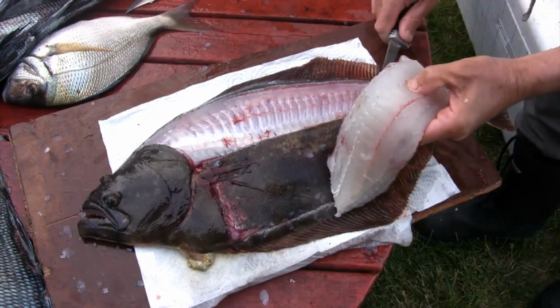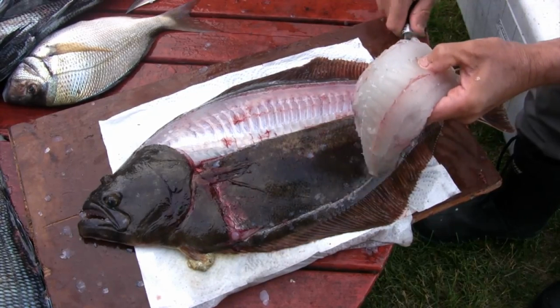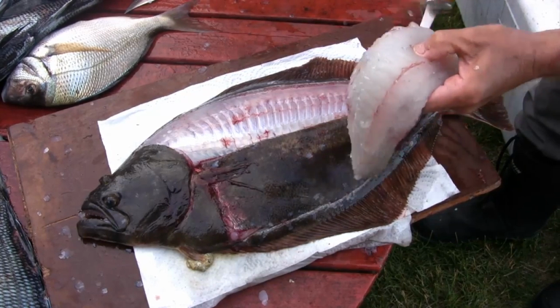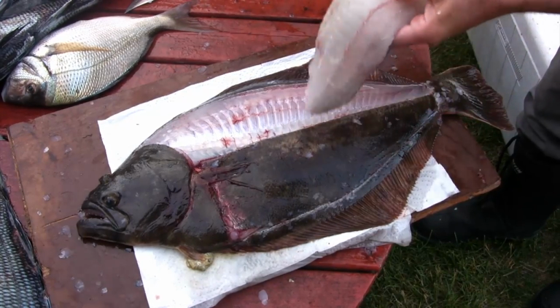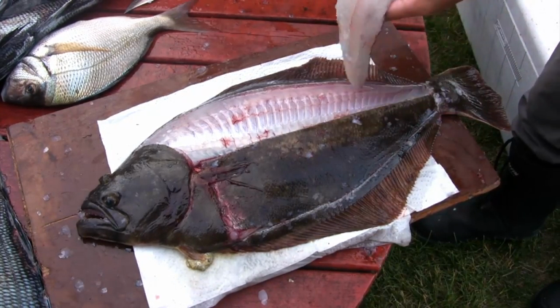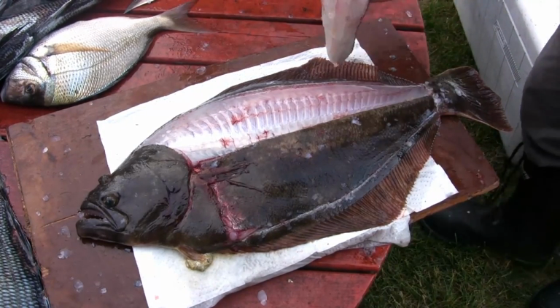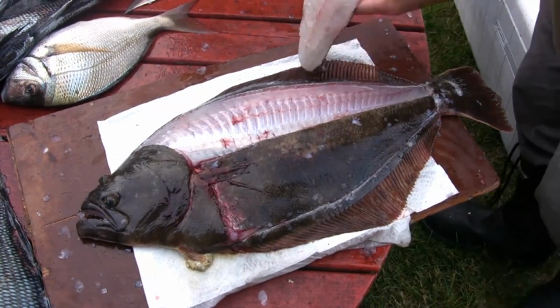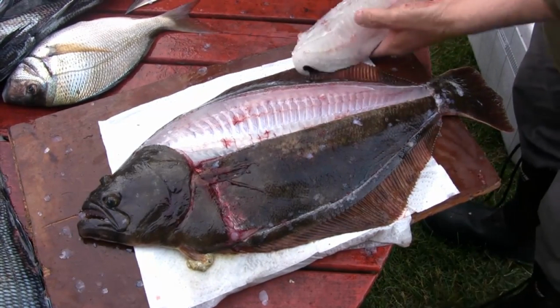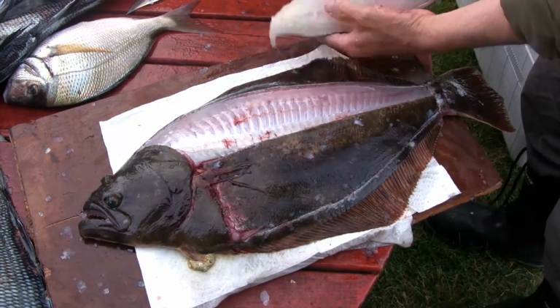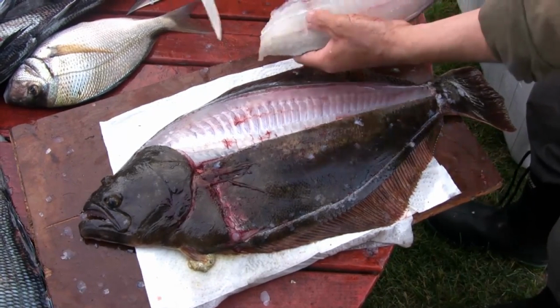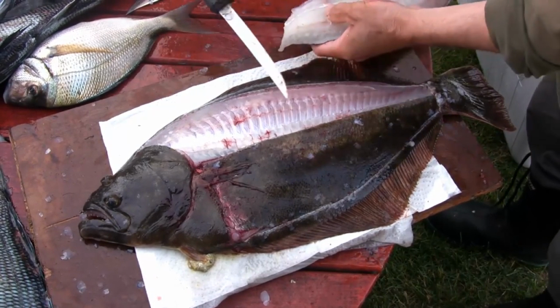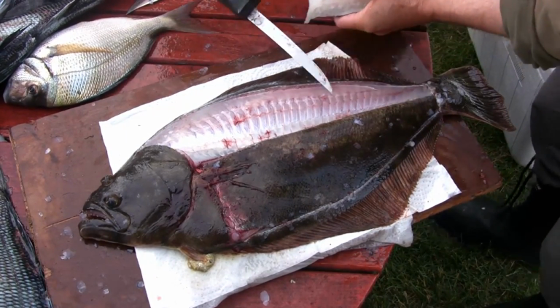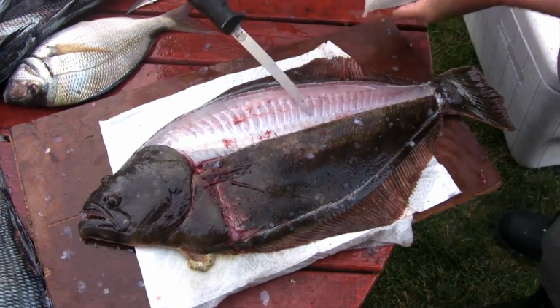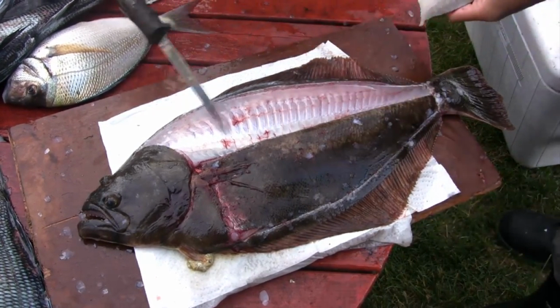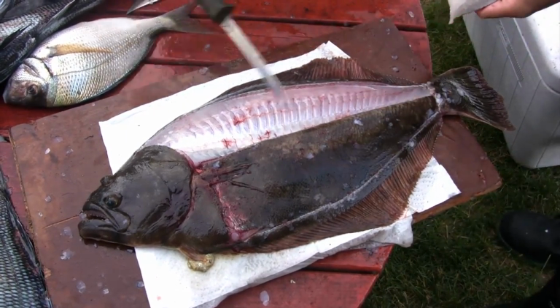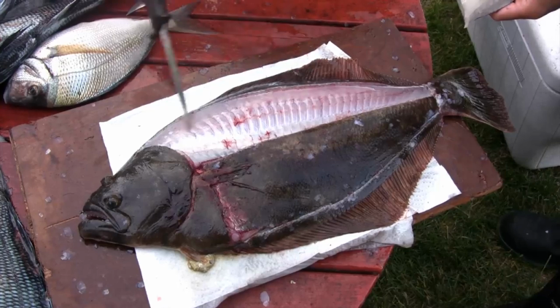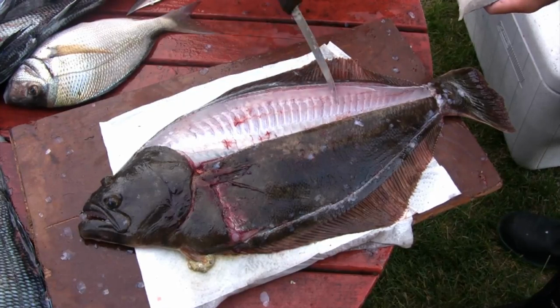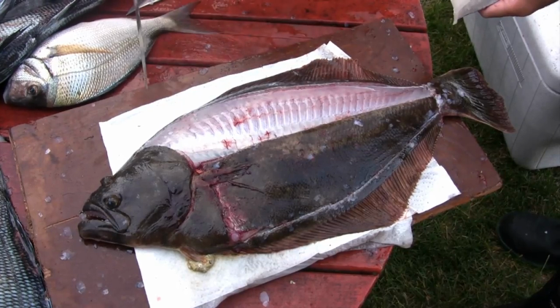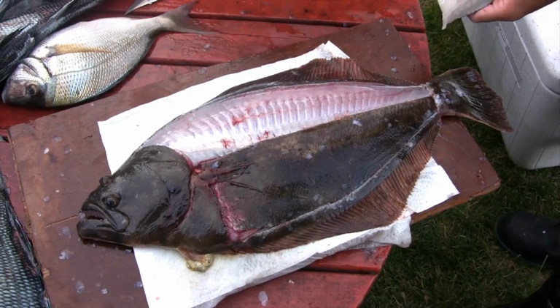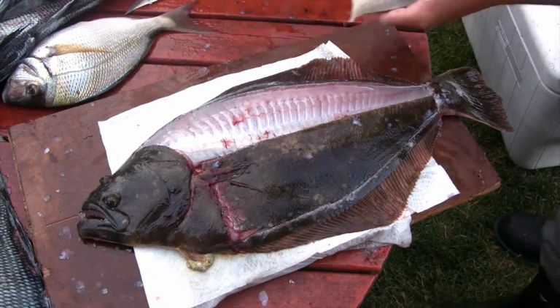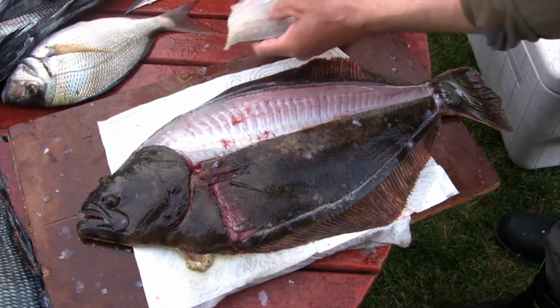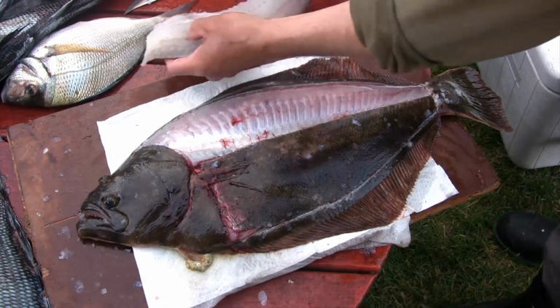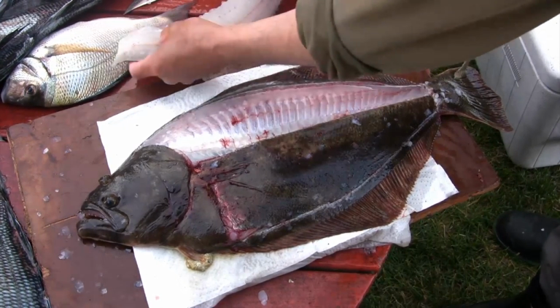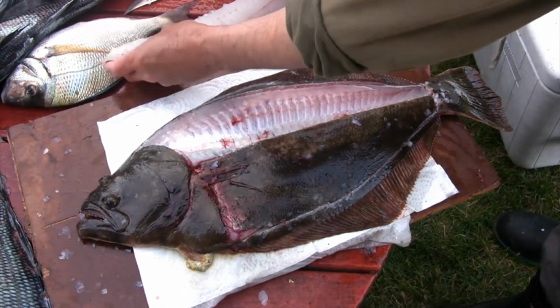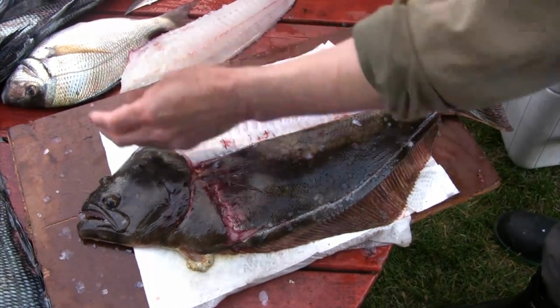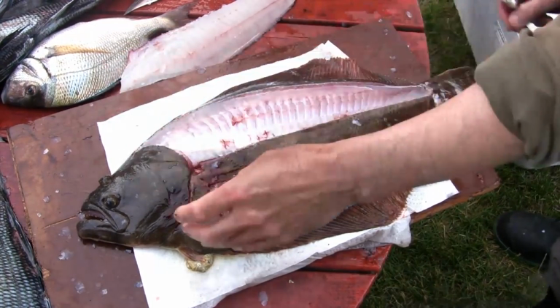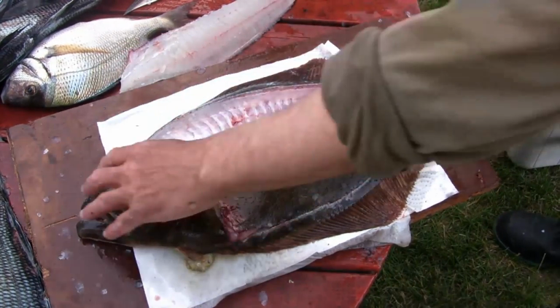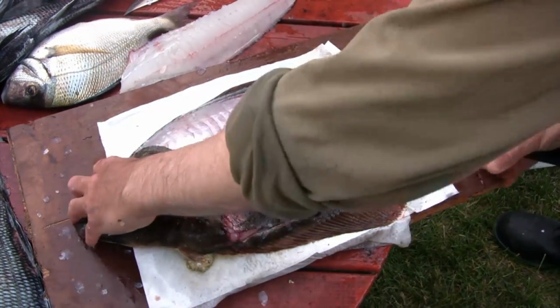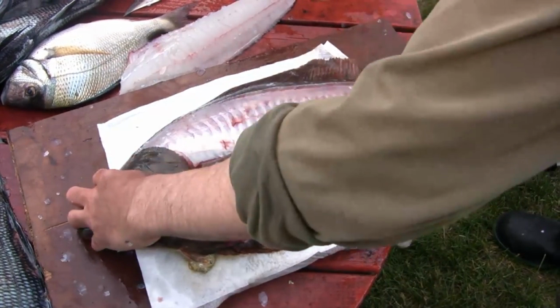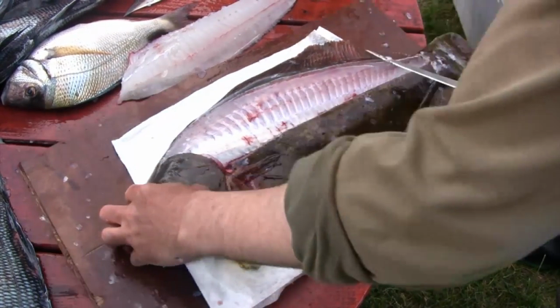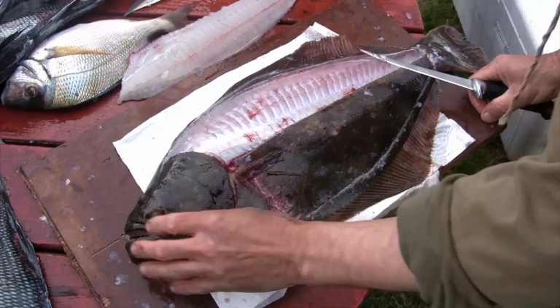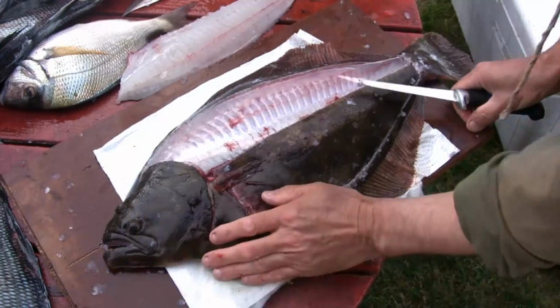There we go — you can see here how nice and clean it is, all bone there. Claudio's done a real nice job keeping close to the bone right there, and there's one nice fillet right there.